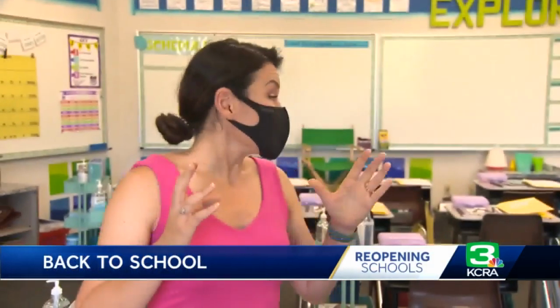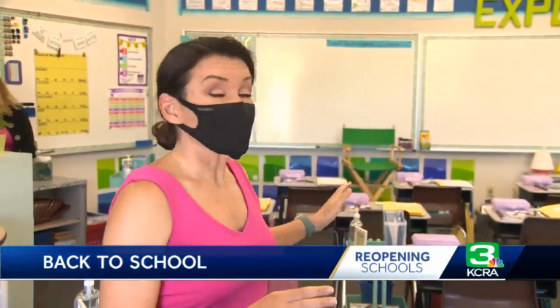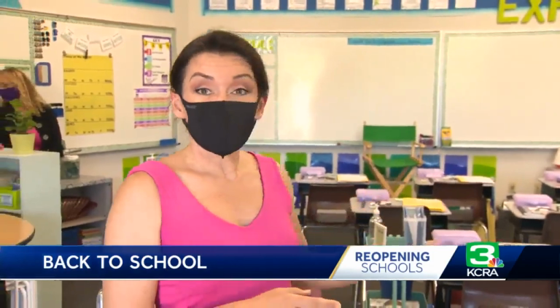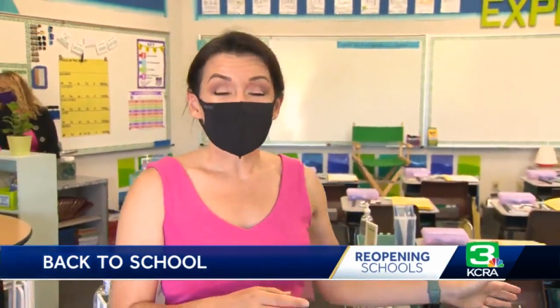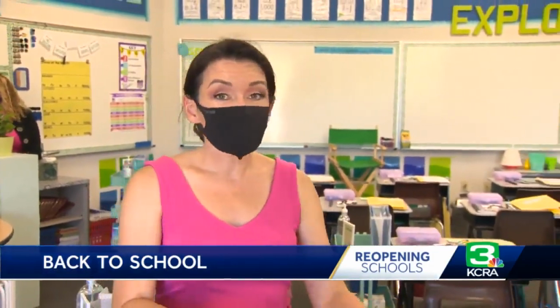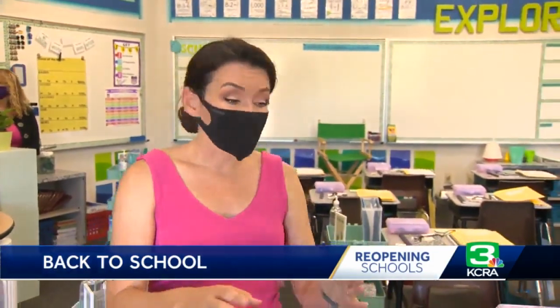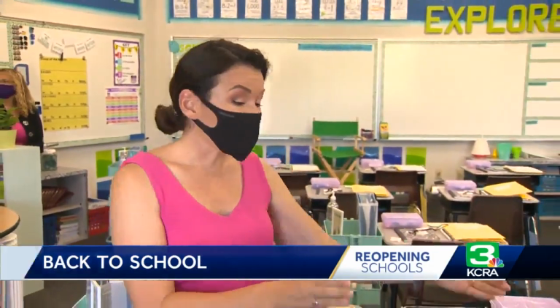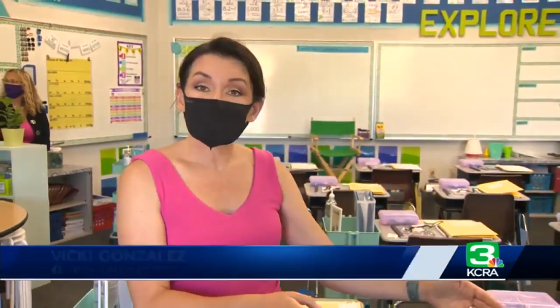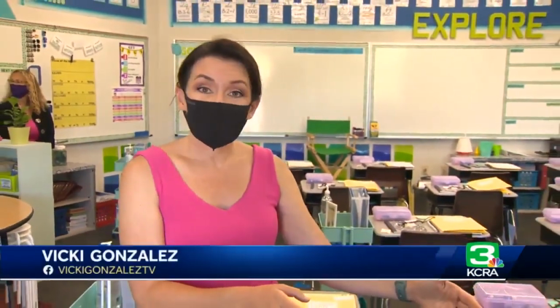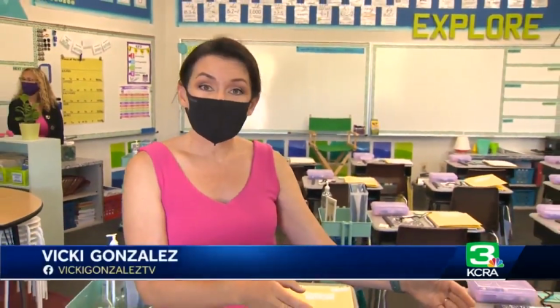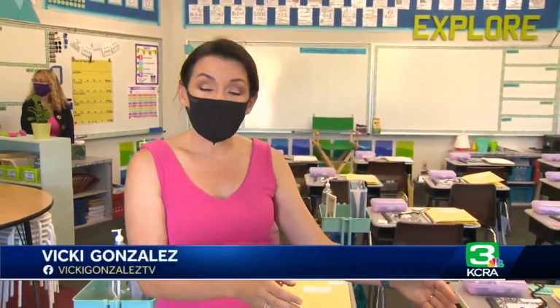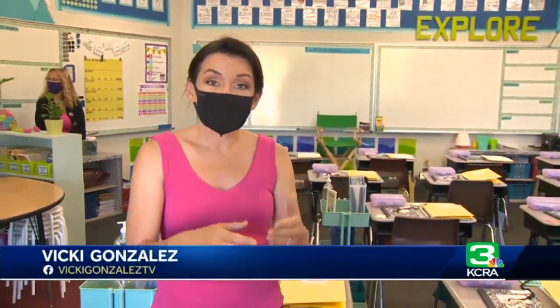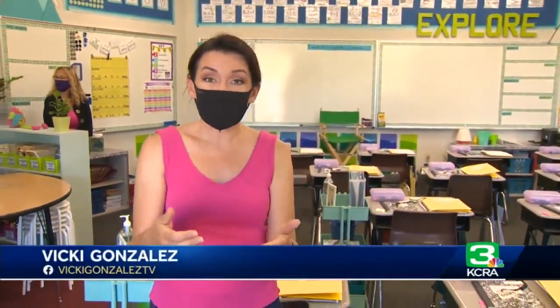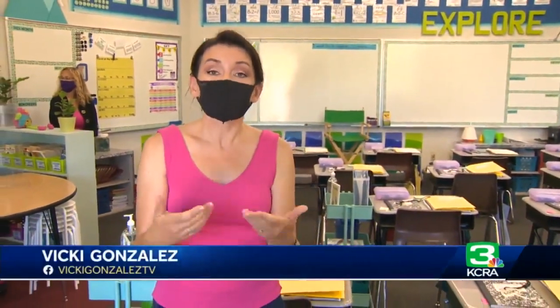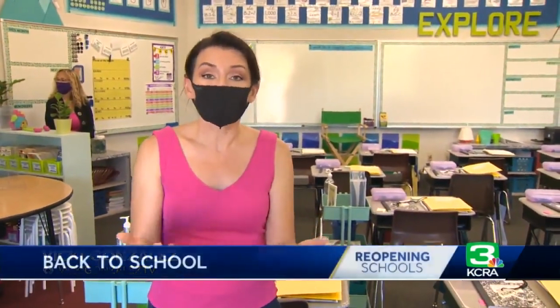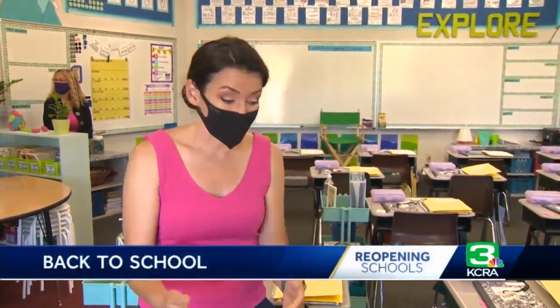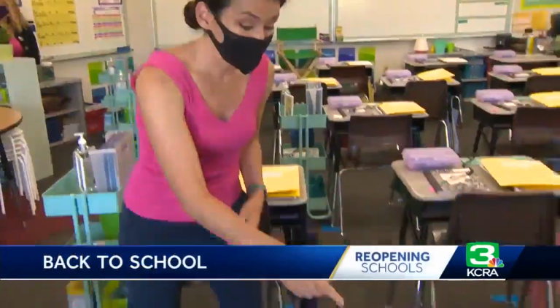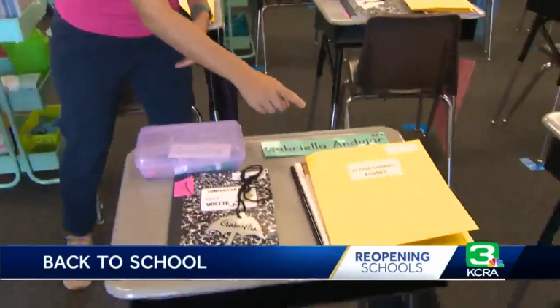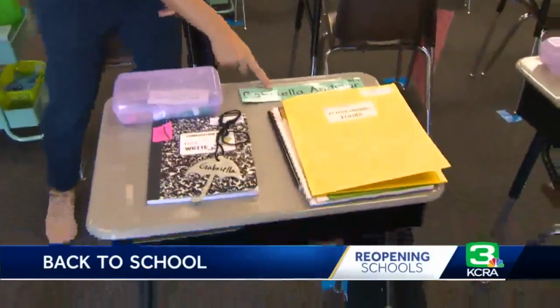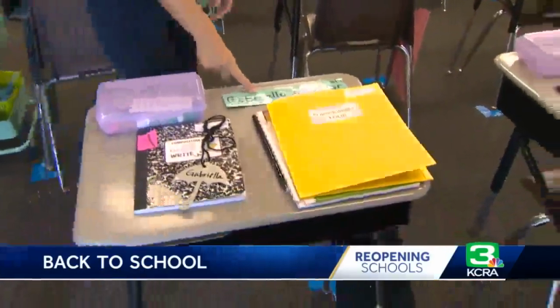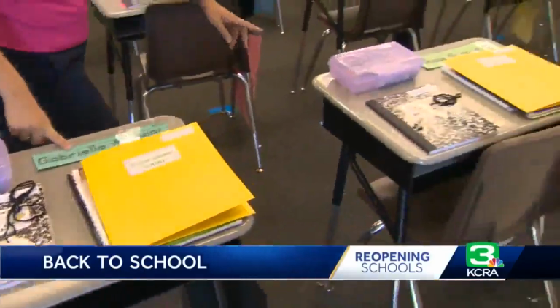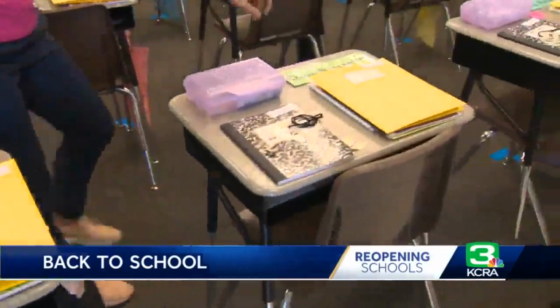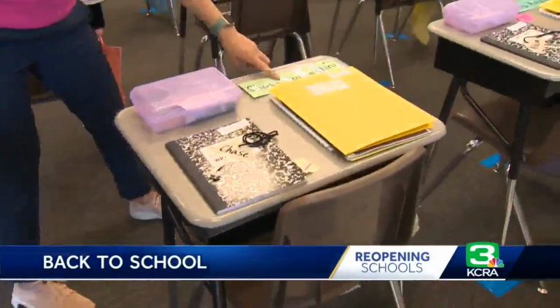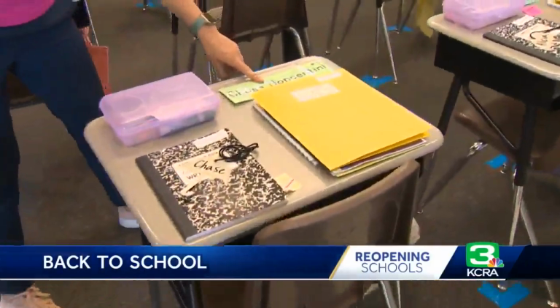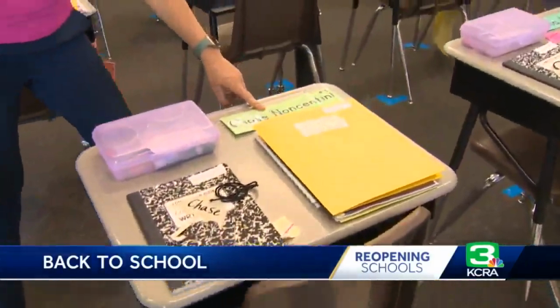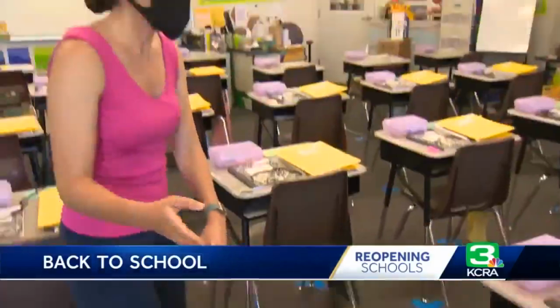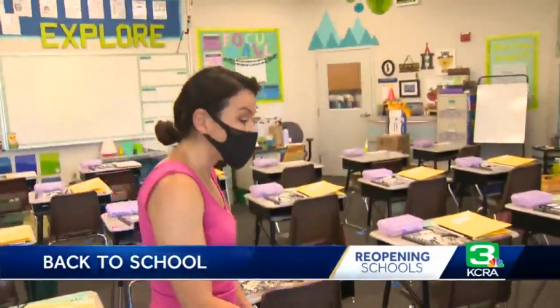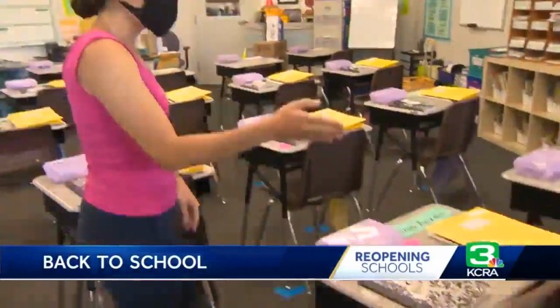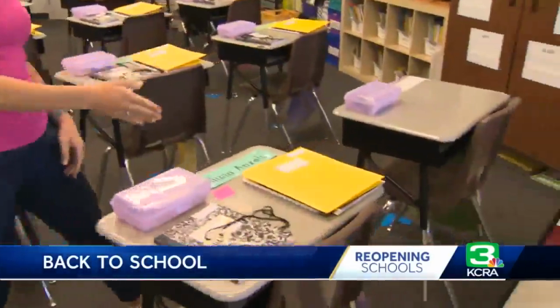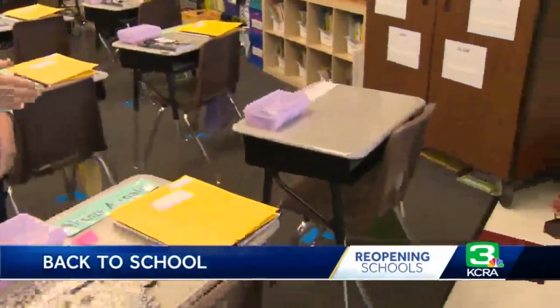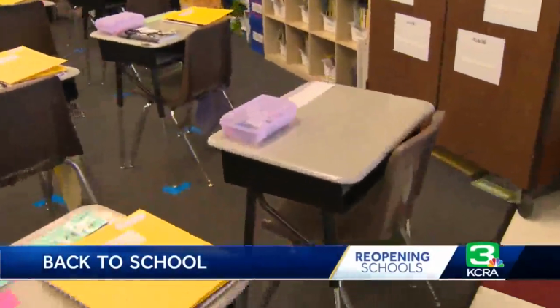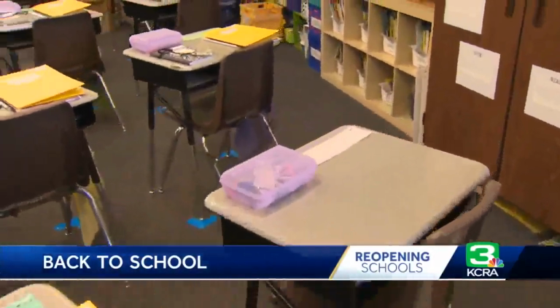So in this third grade classroom, the students will not be sitting side by side. It's actually color coded — this is the AM student, this is the PM student — so it's staggered by every other desk.